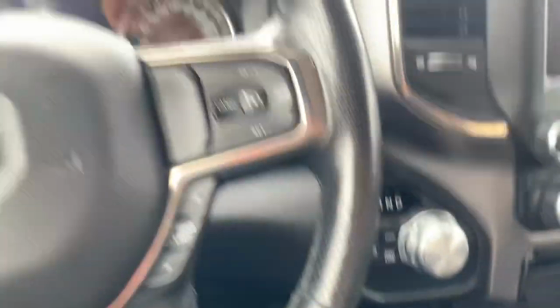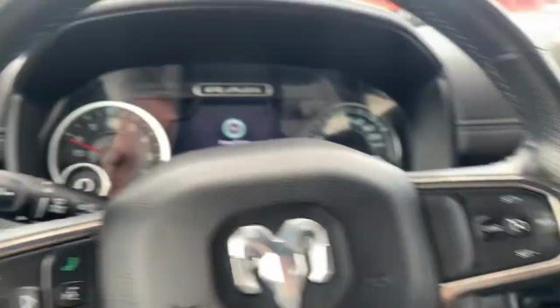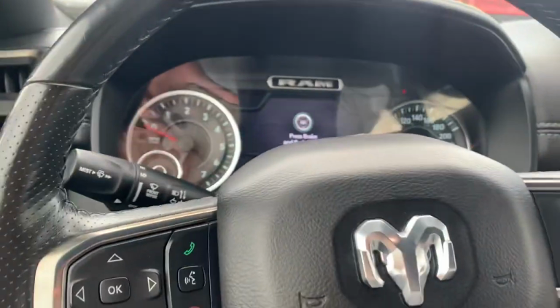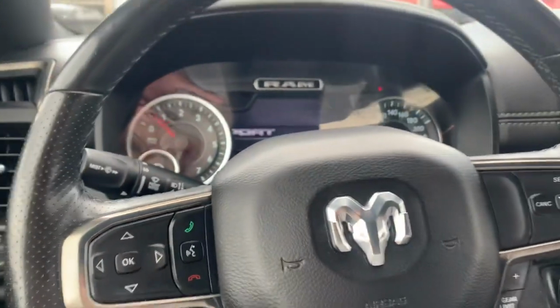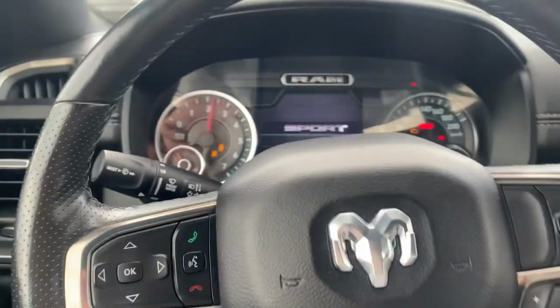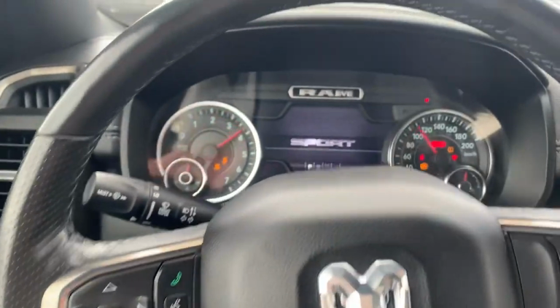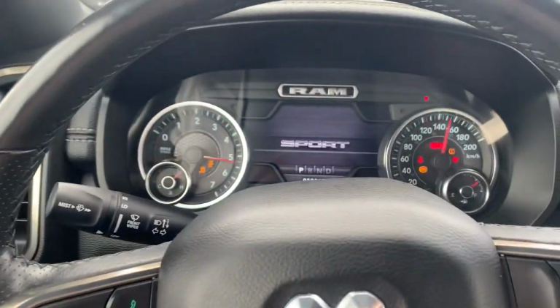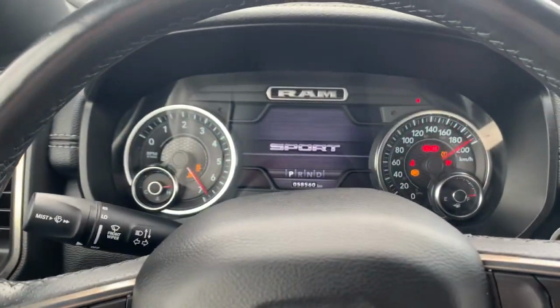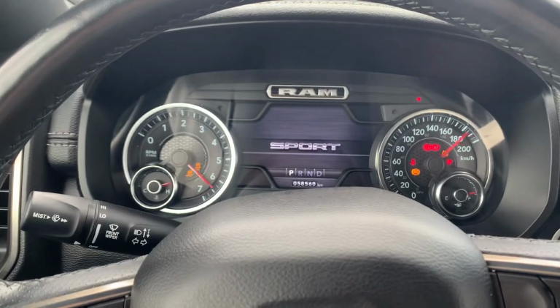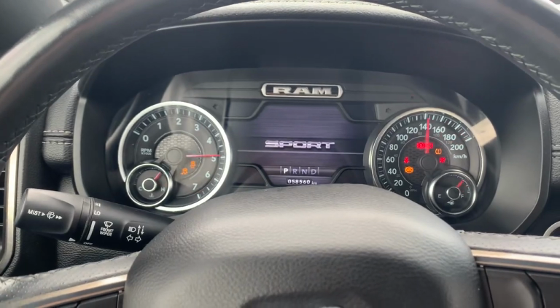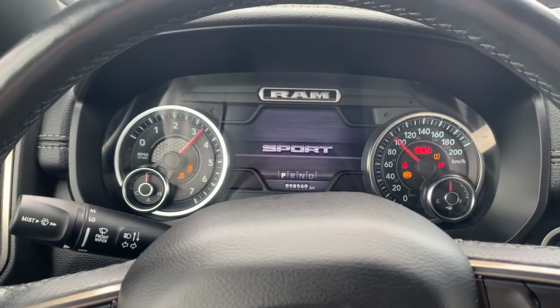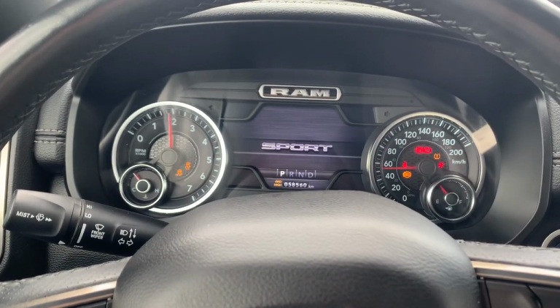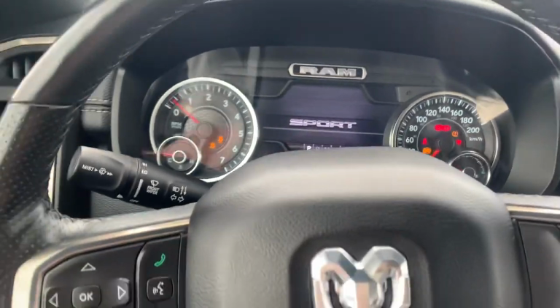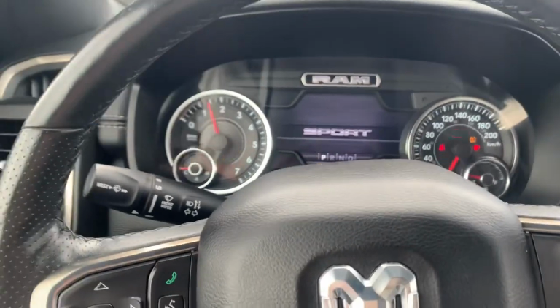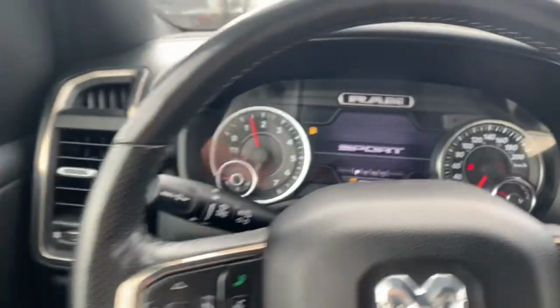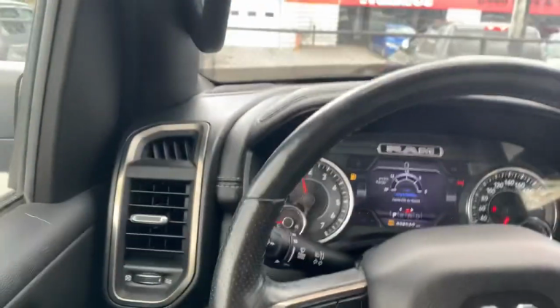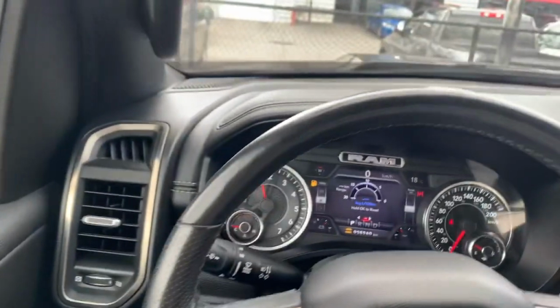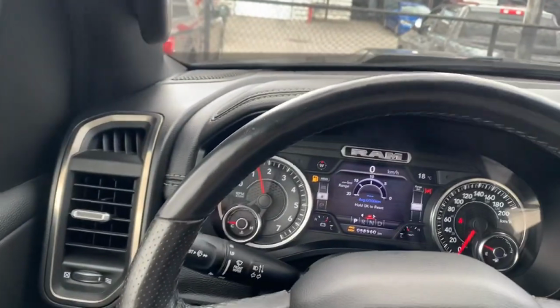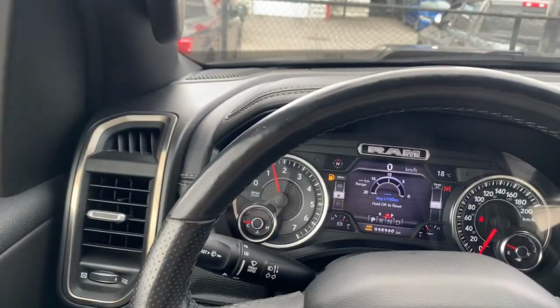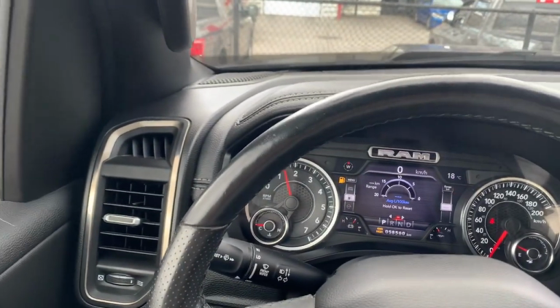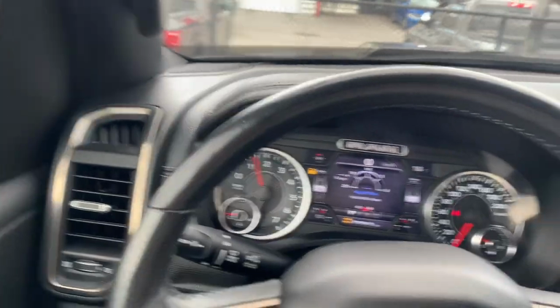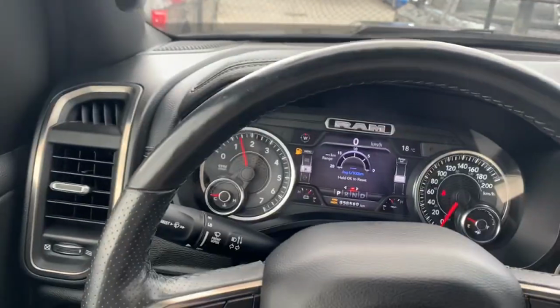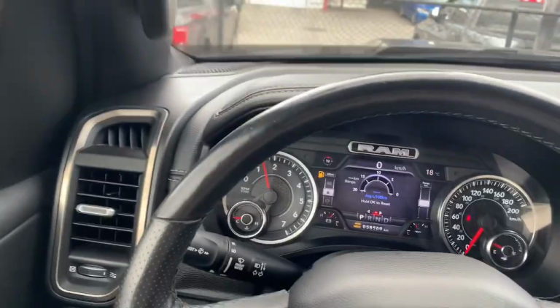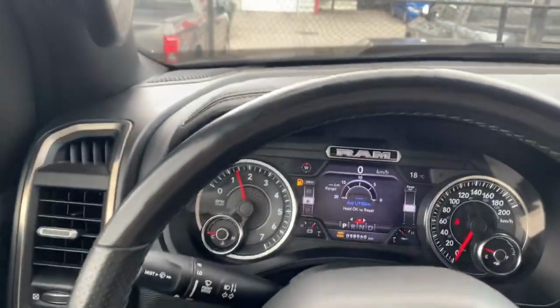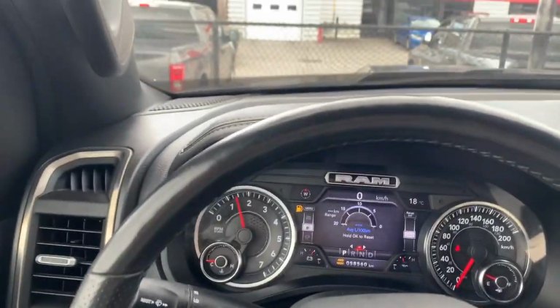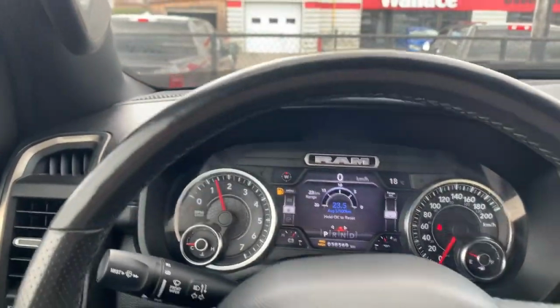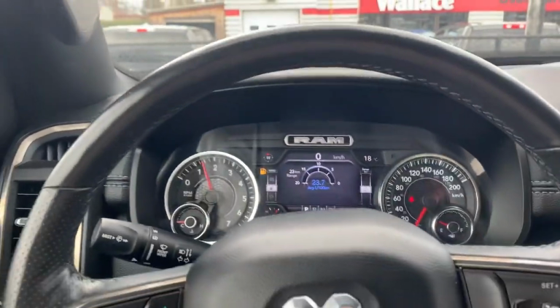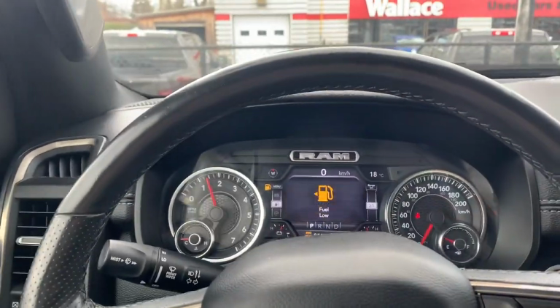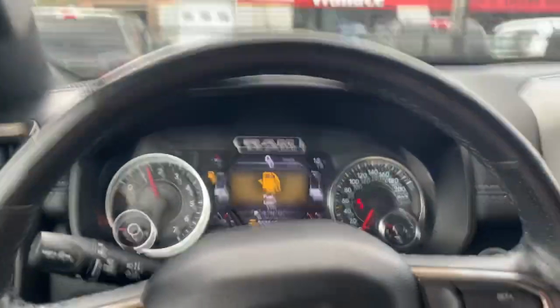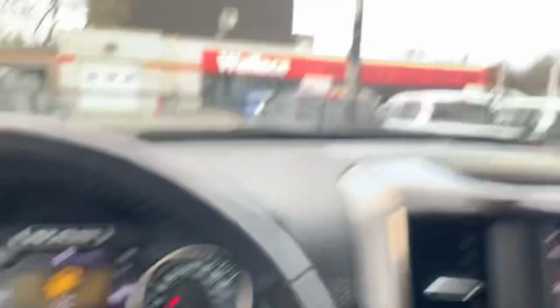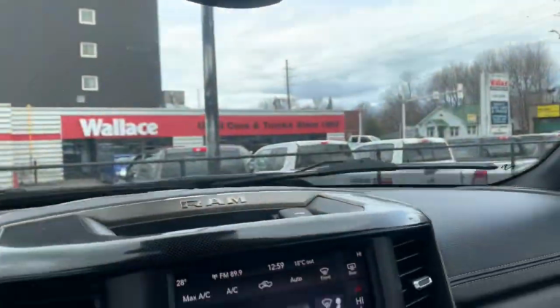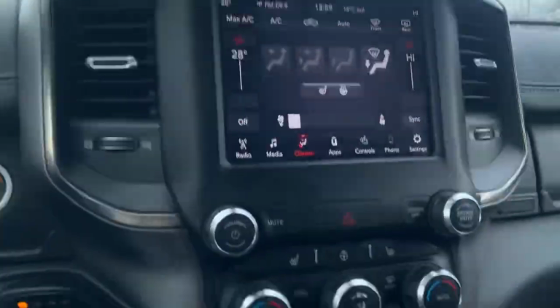This only has 58,560 kilometers, so it's still very young for a truck. It is currently low on gas, but that's fine because we will fill it up for you.